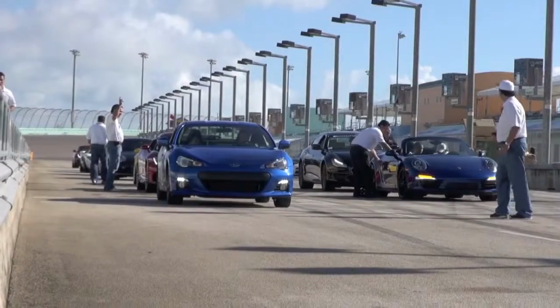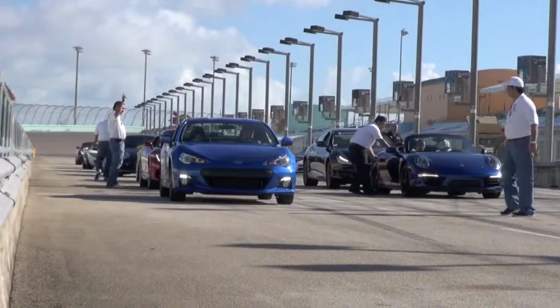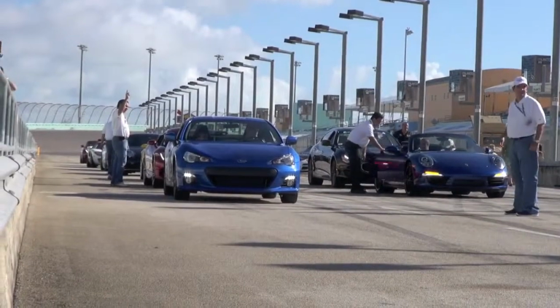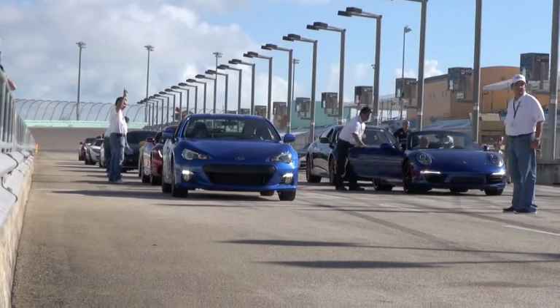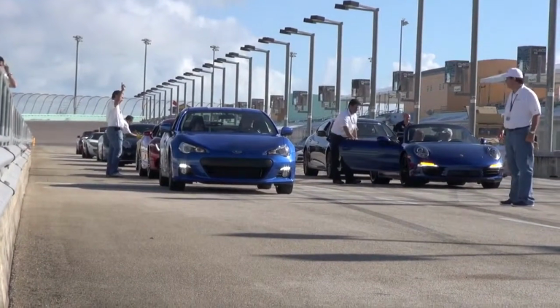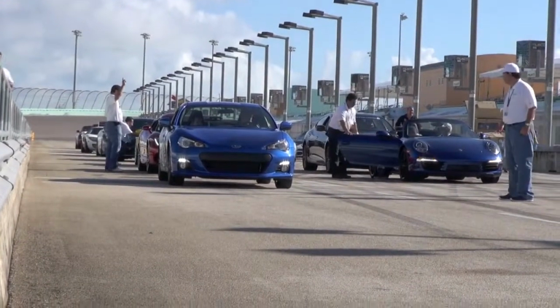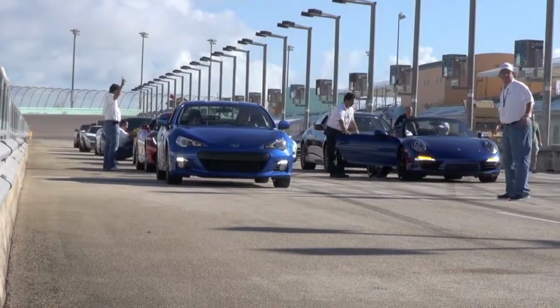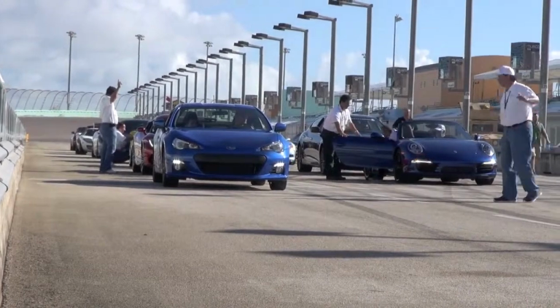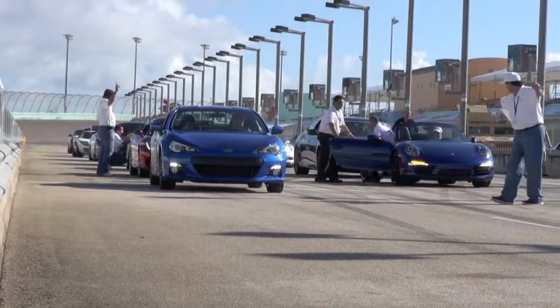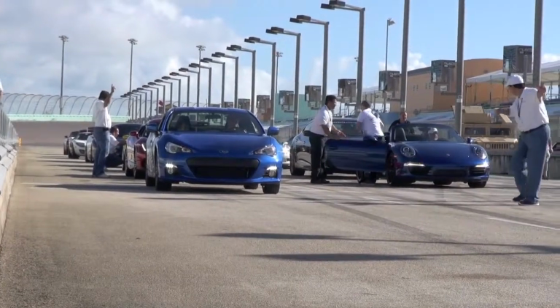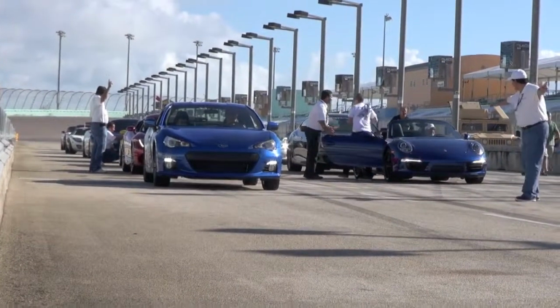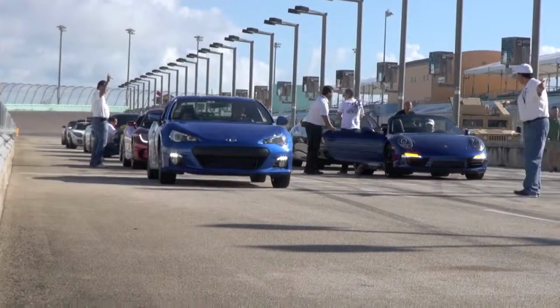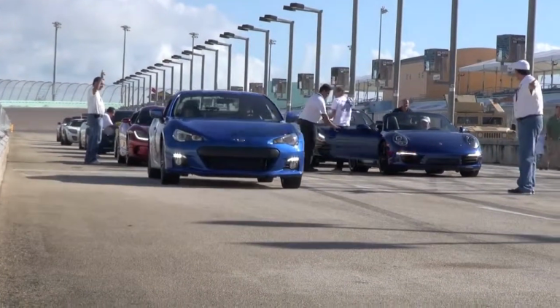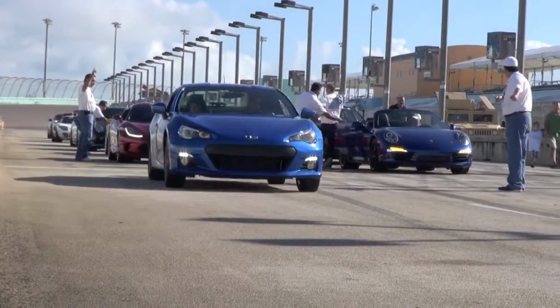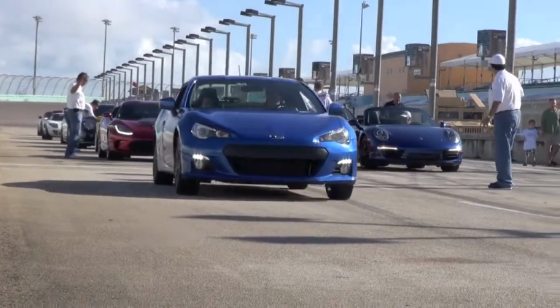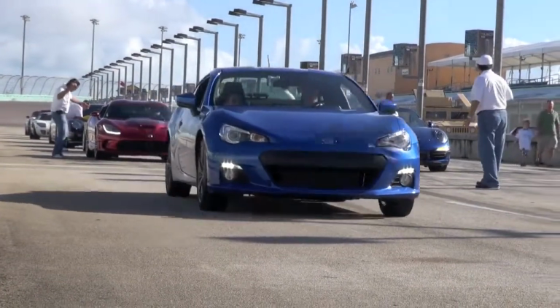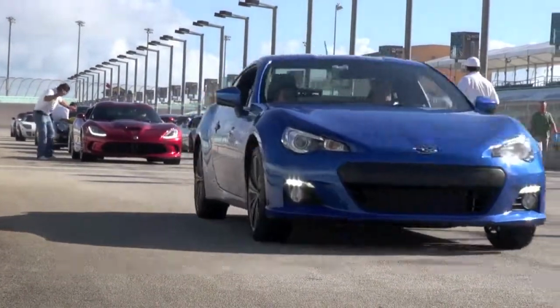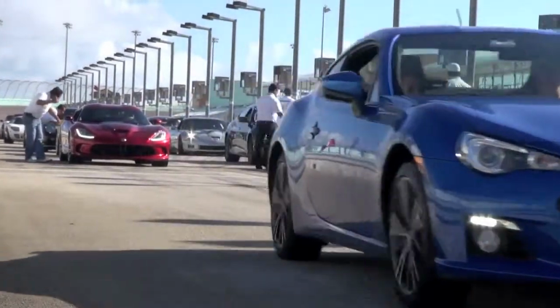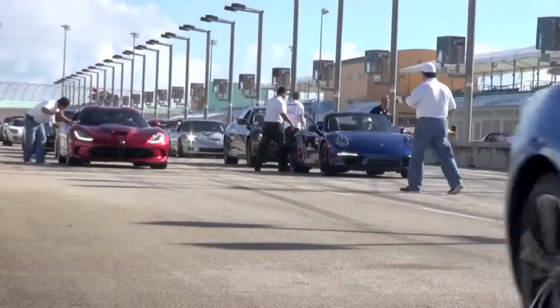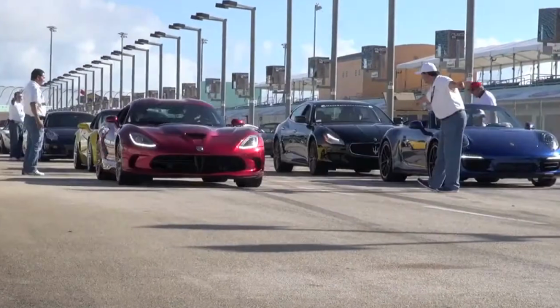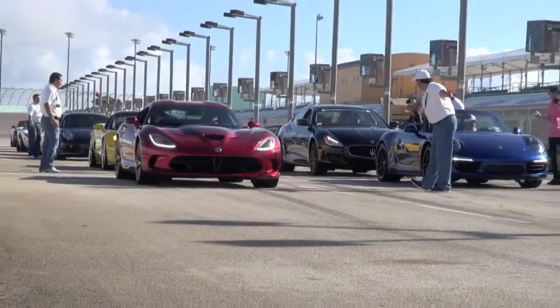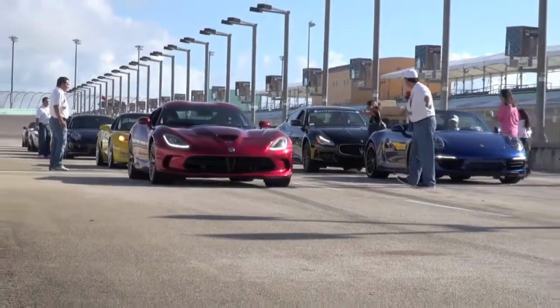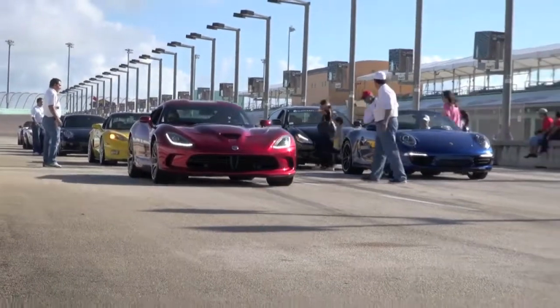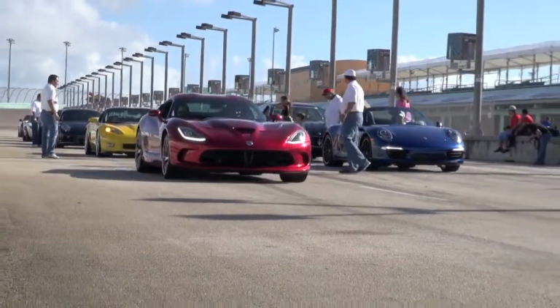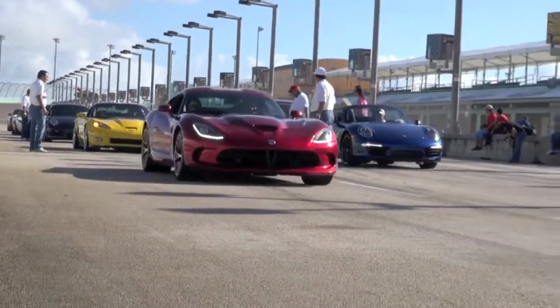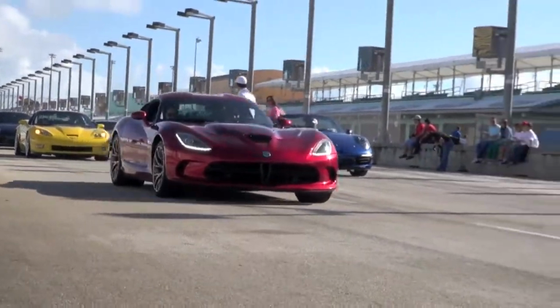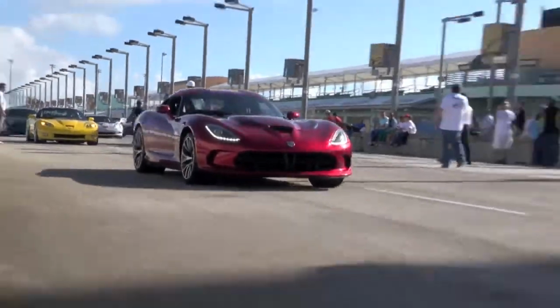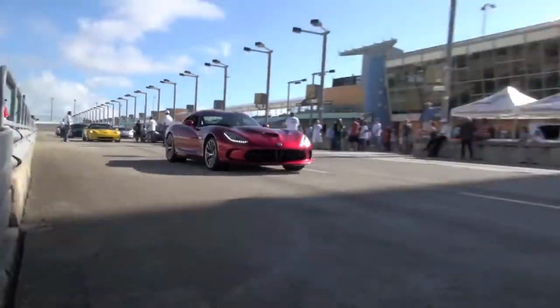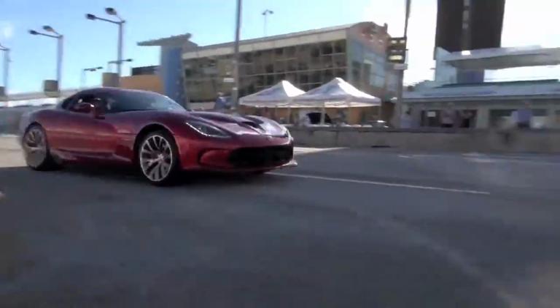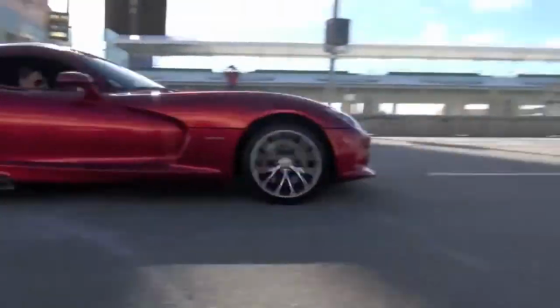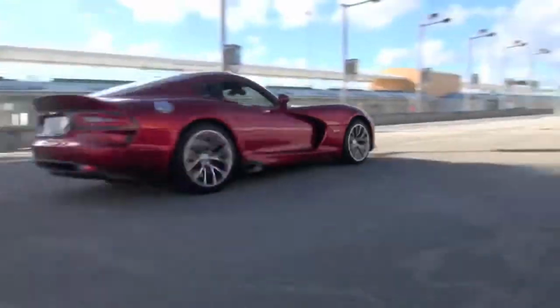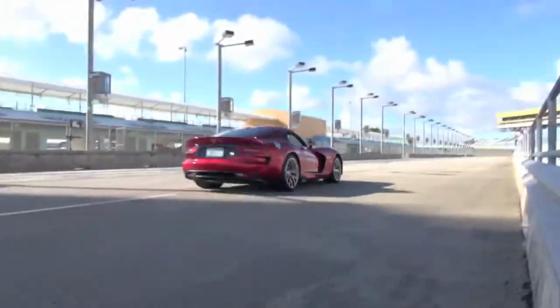This is the sixth year for Rides and Smiles — it's amazing. We make it grow every year, a little bit more, a little bit more. And I want to keep going. Next year I want it bigger than this year too.